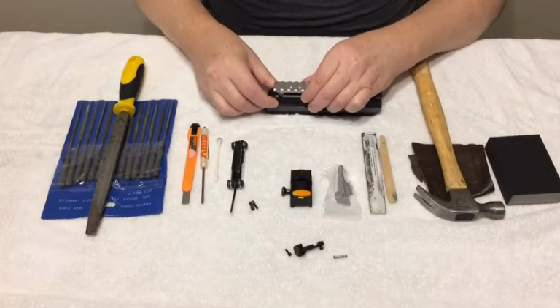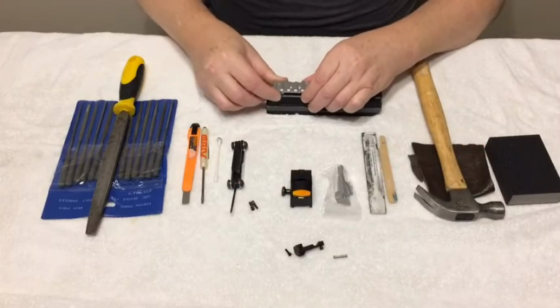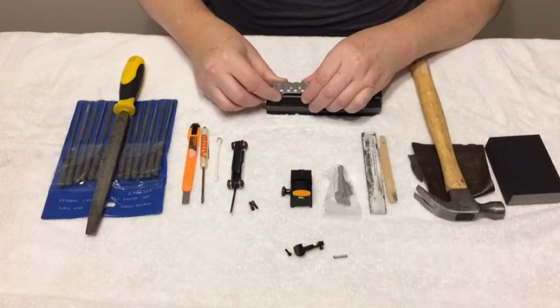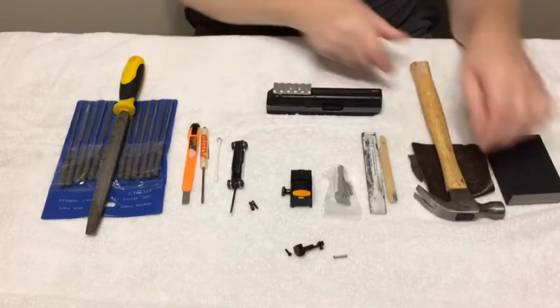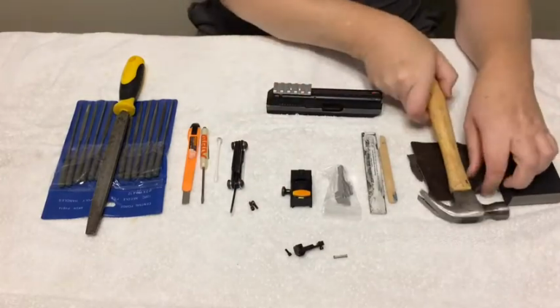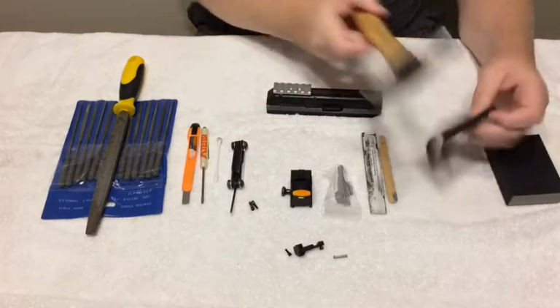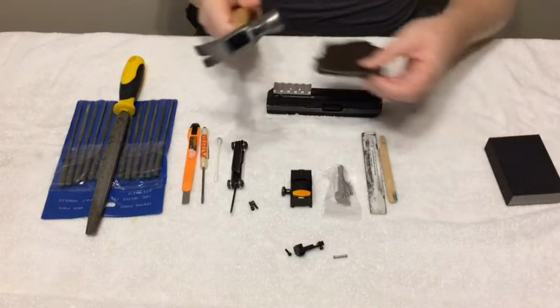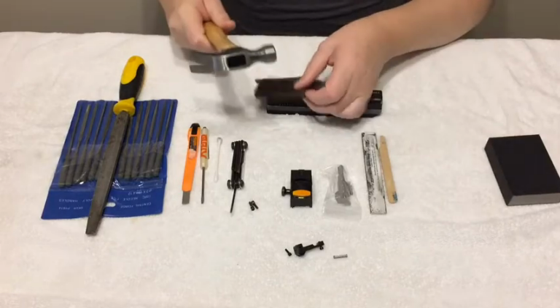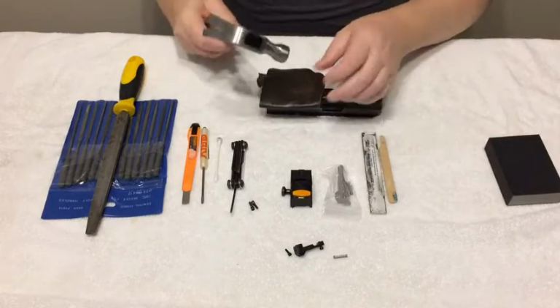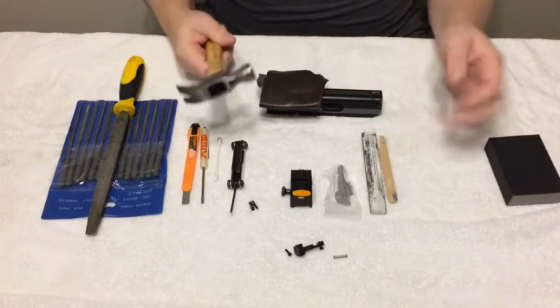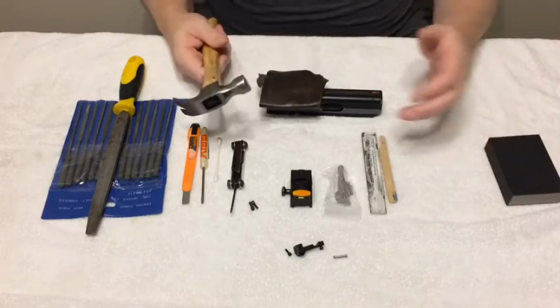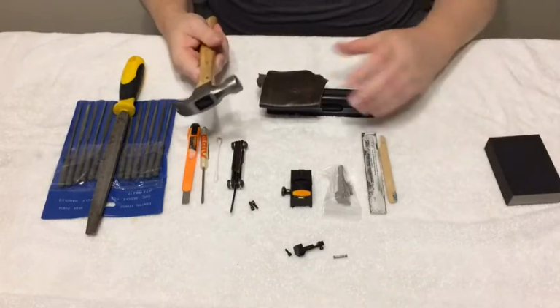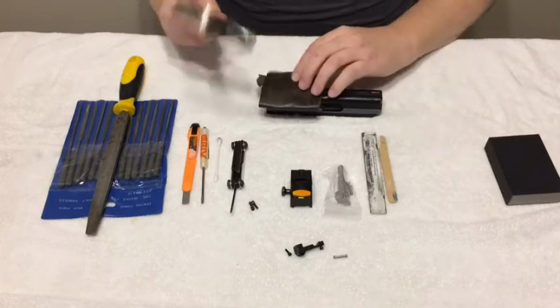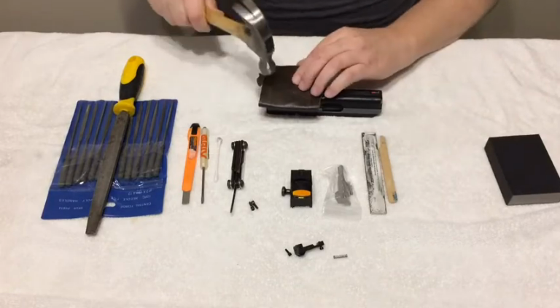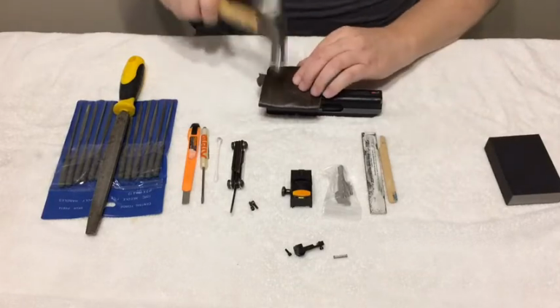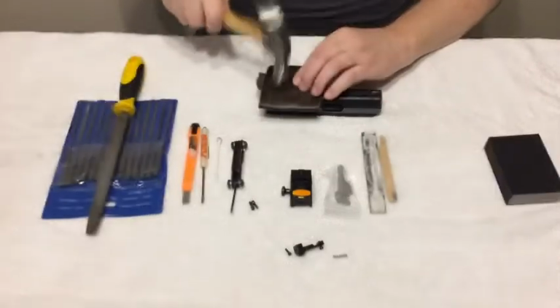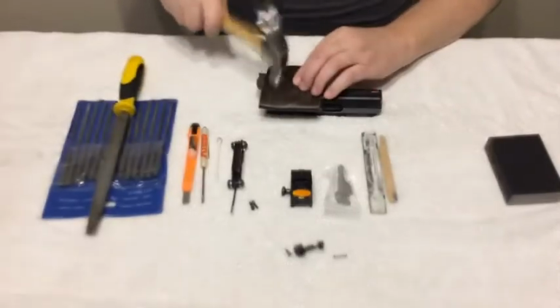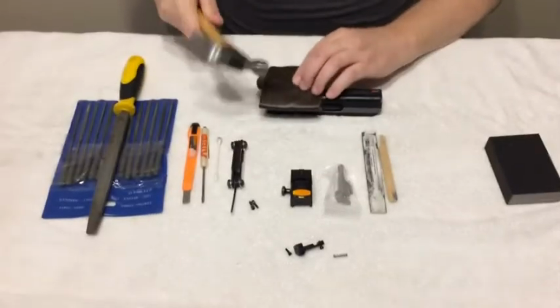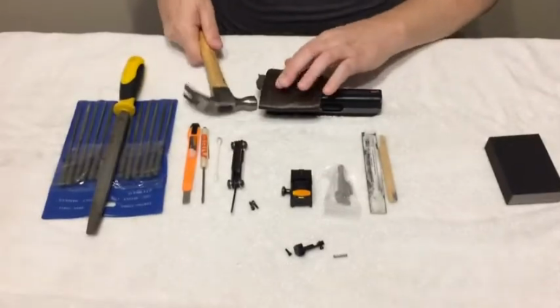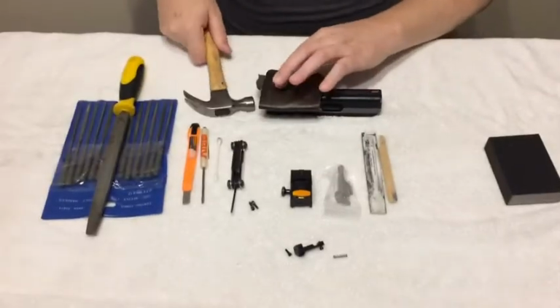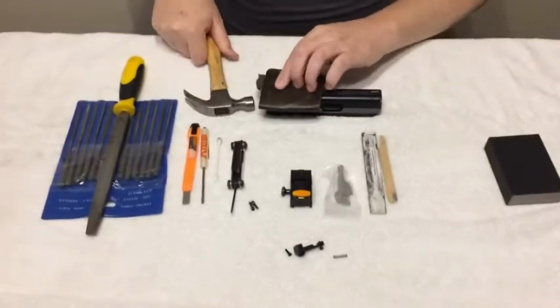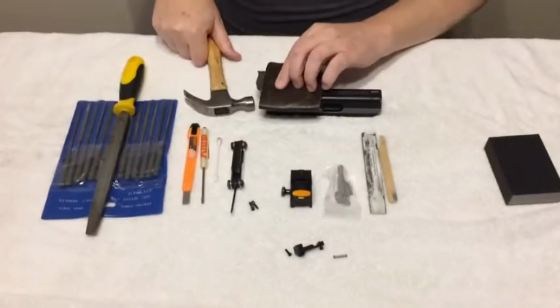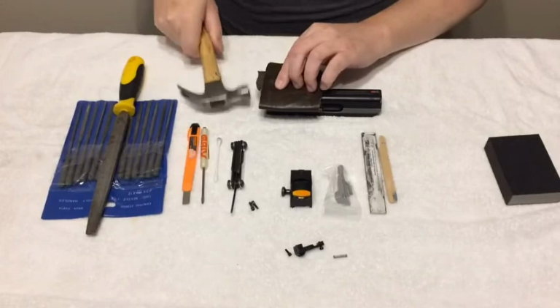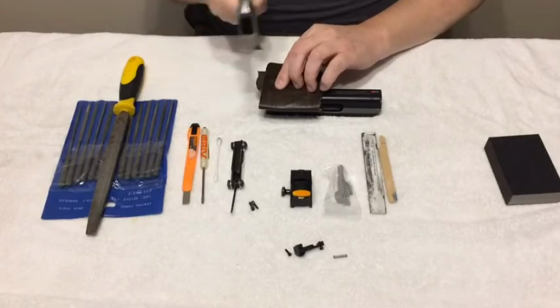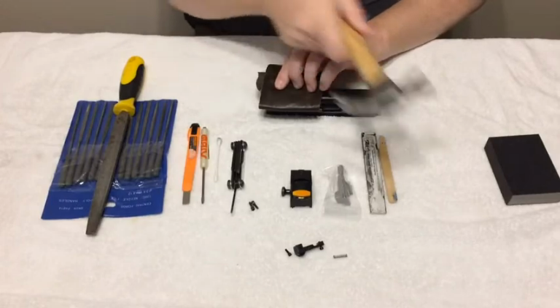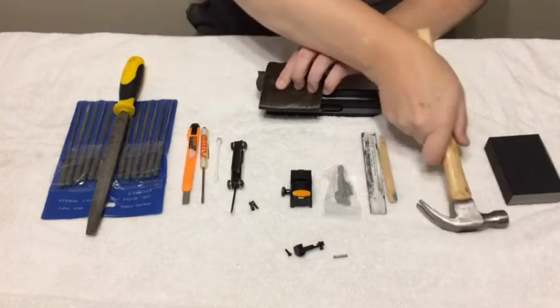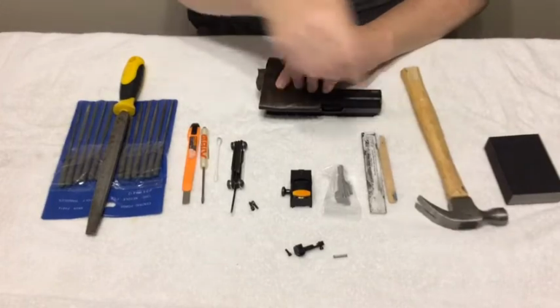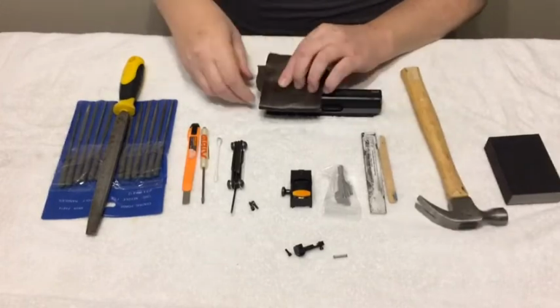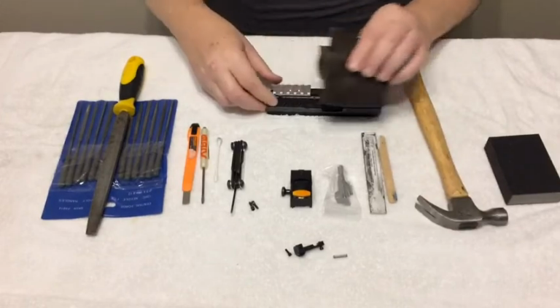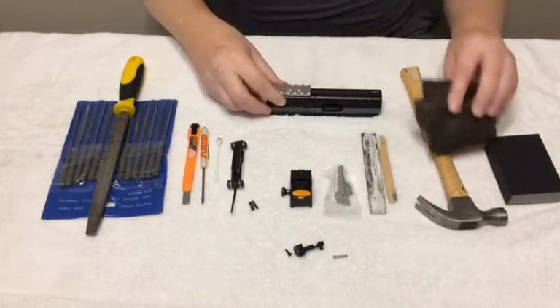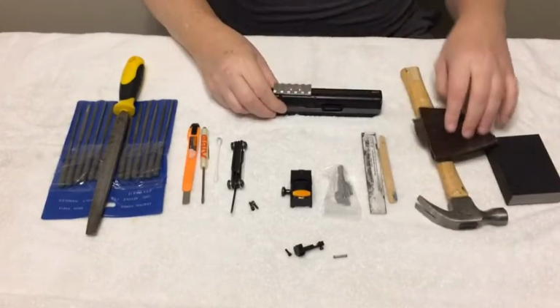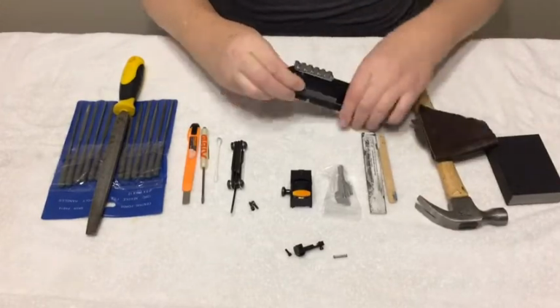You may need to take a piece of leather or a piece of cardboard — something so that you're not beating directly on the metal. A few taps with the hammer and it should be seated.